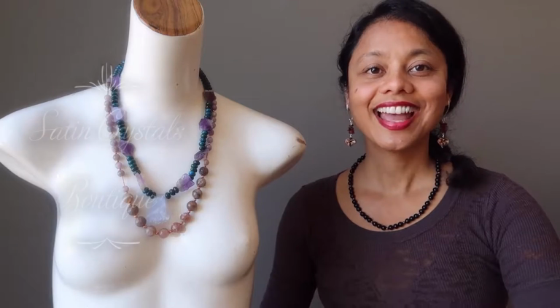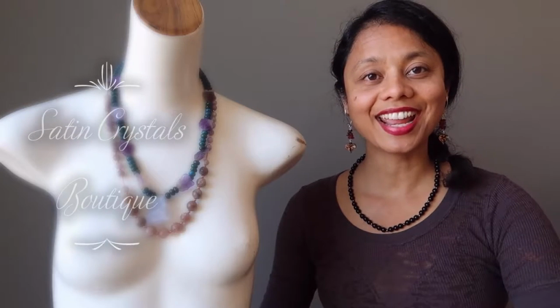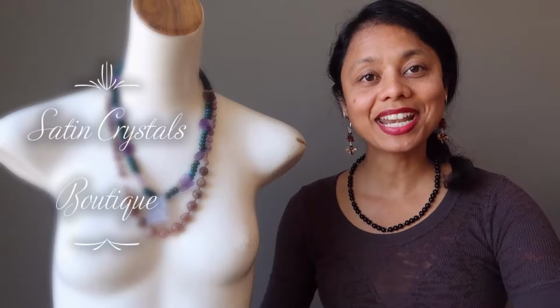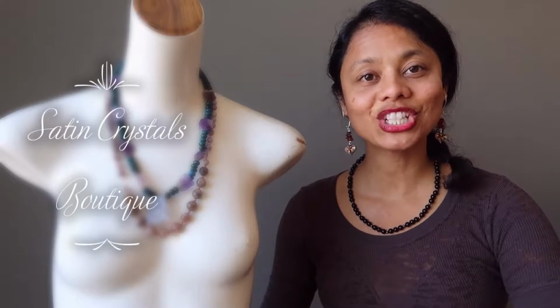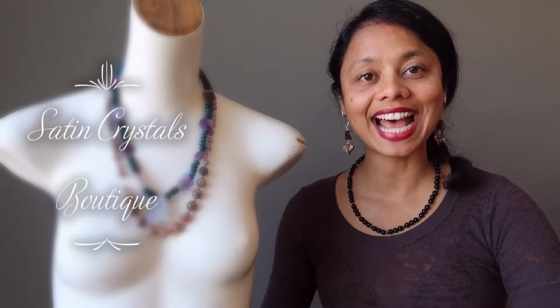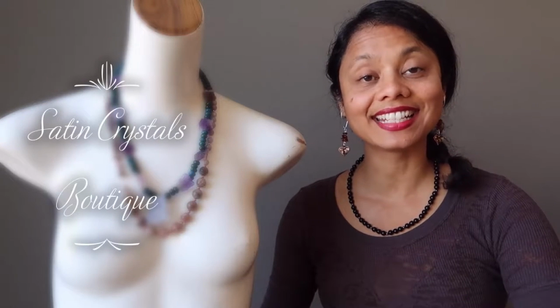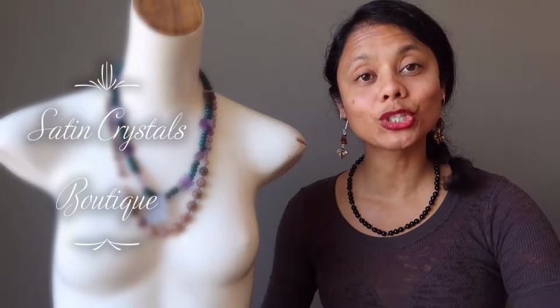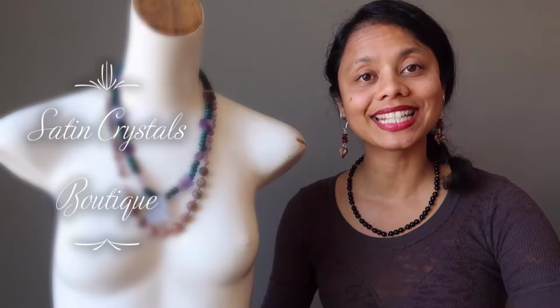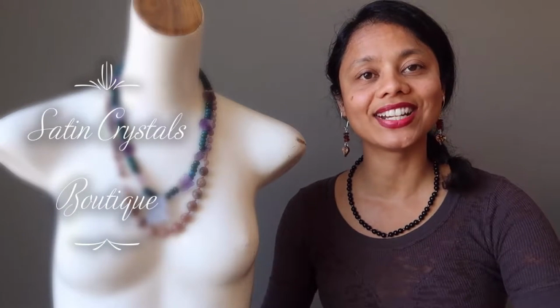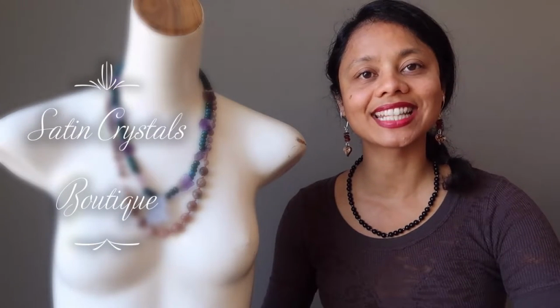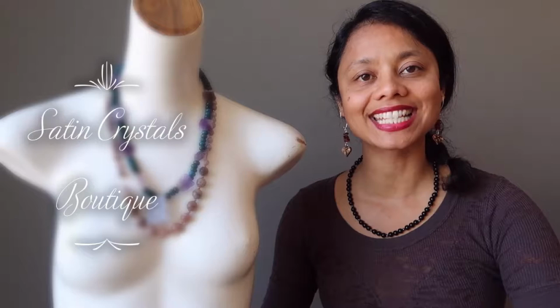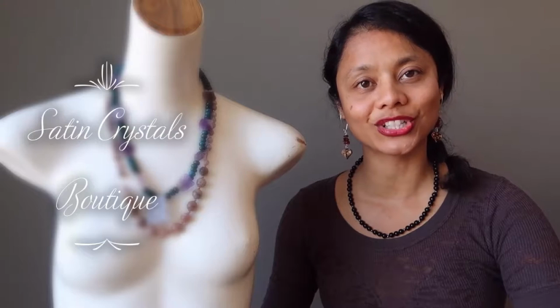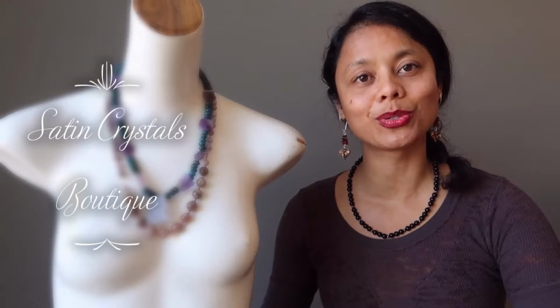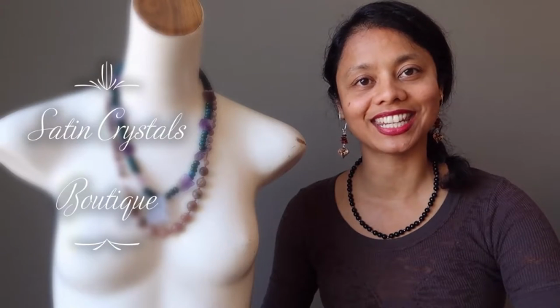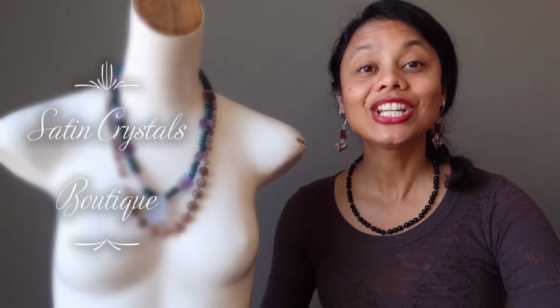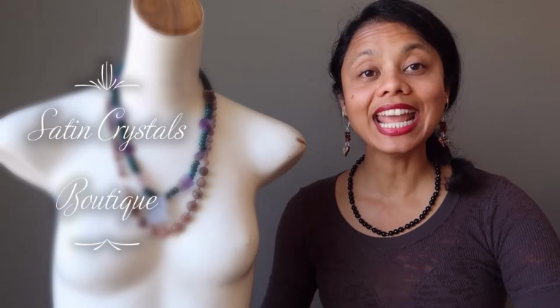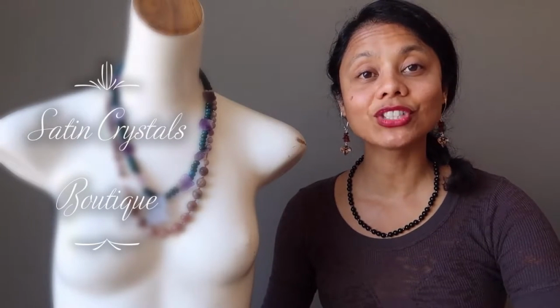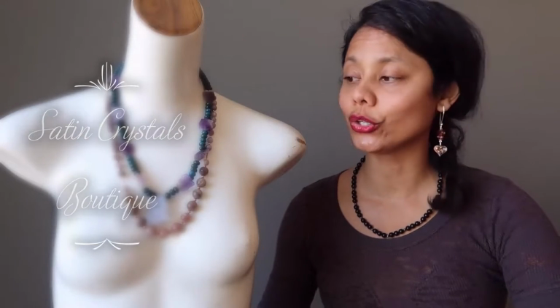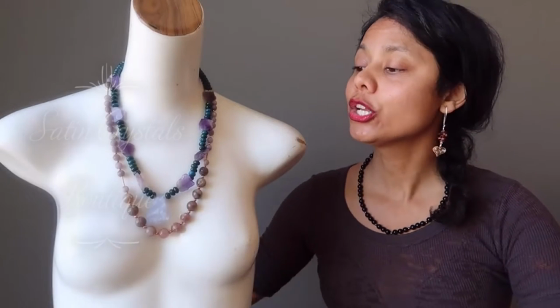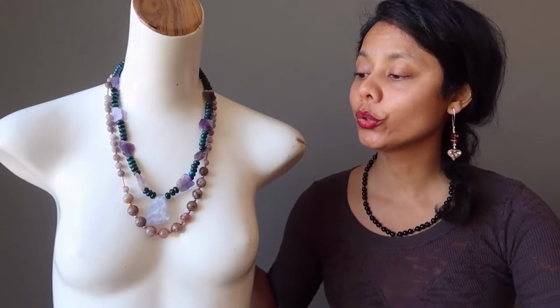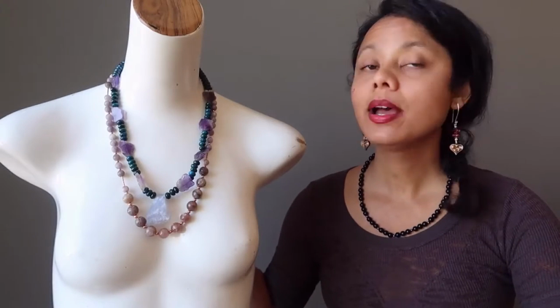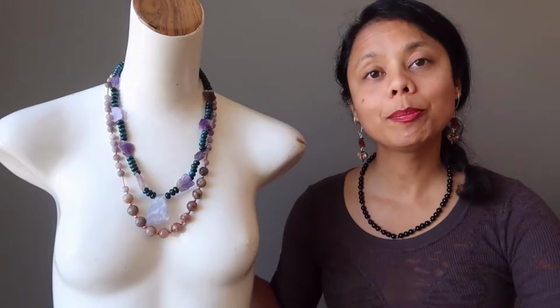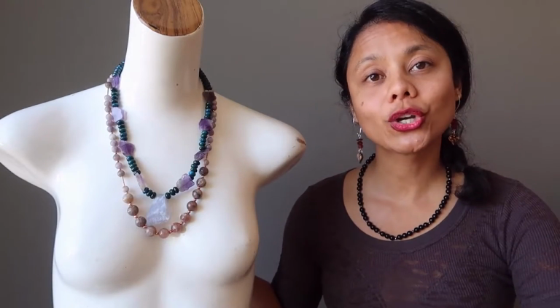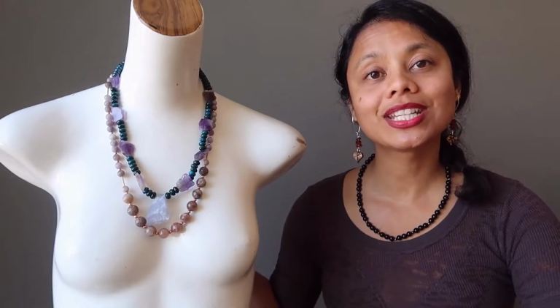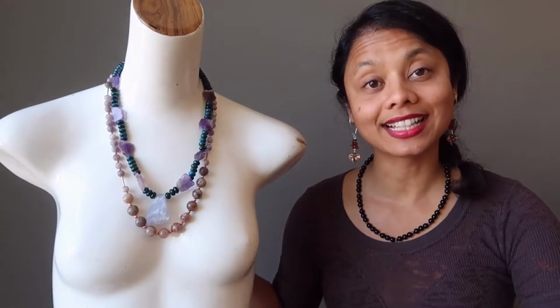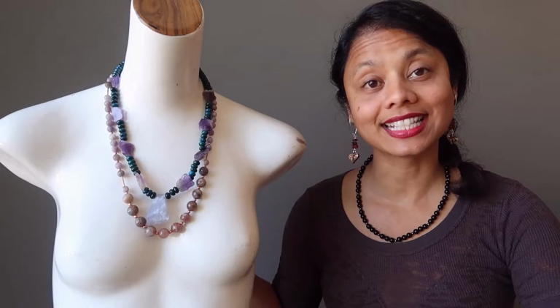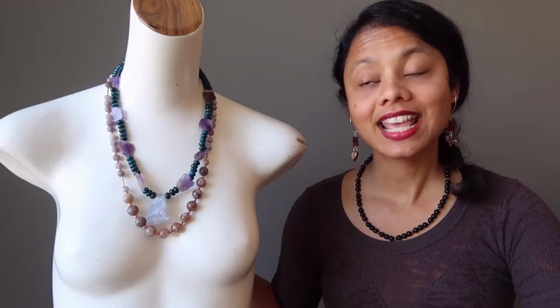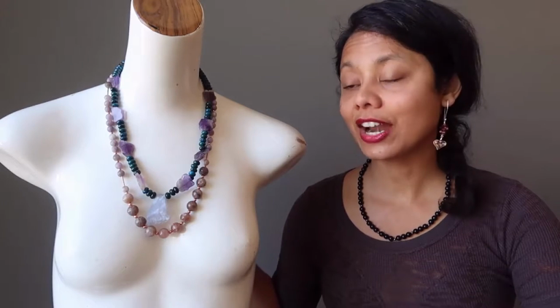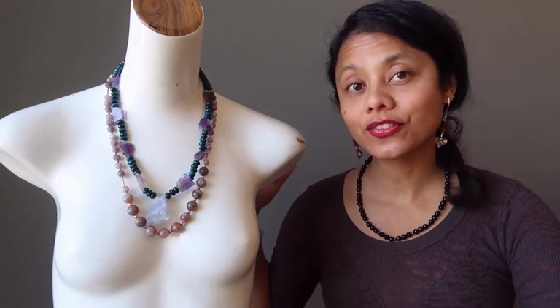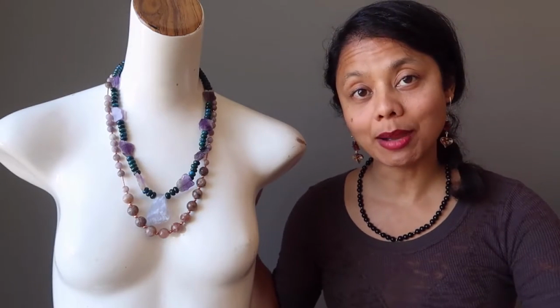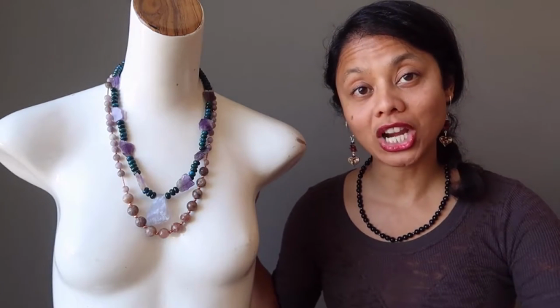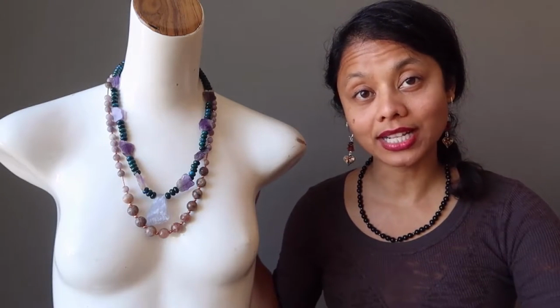Hi, my name is Sheila Satin and I'm the jewelry designer here at the Satin Crystals Boutique. Today I have to show you two purple toned necklaces that are great for the upper chakras.